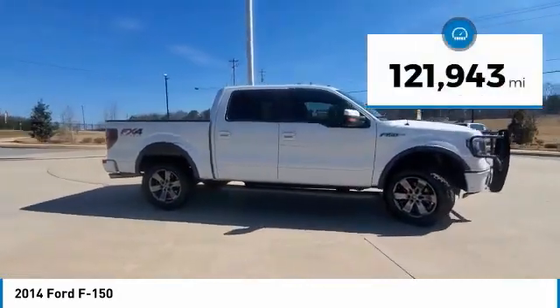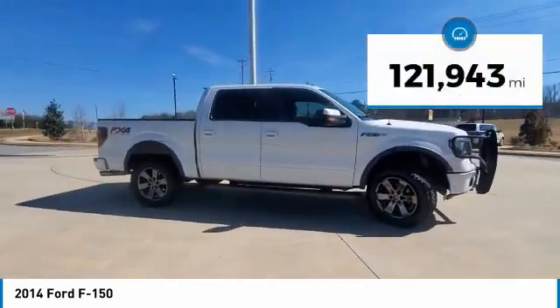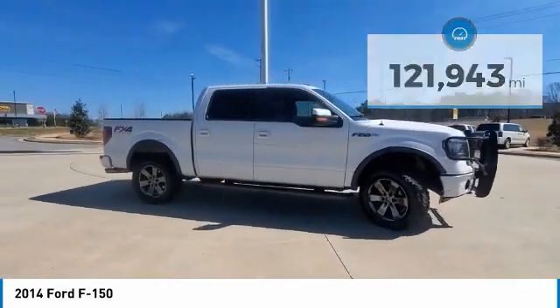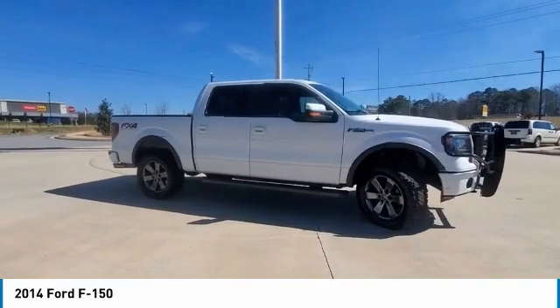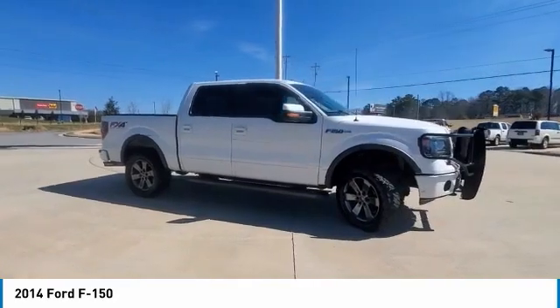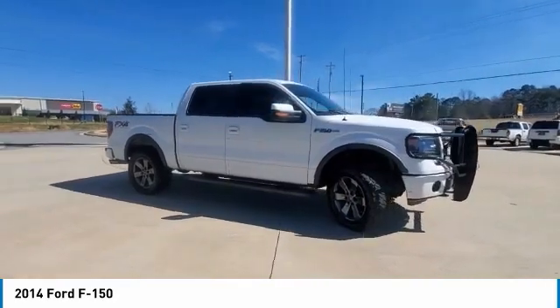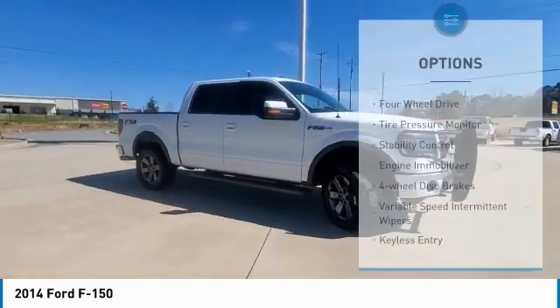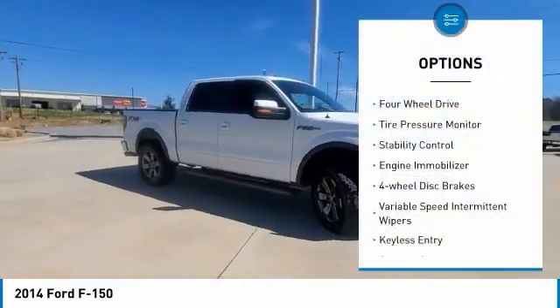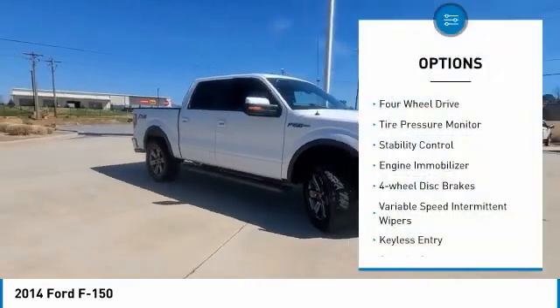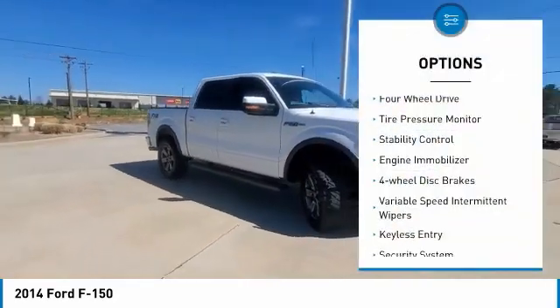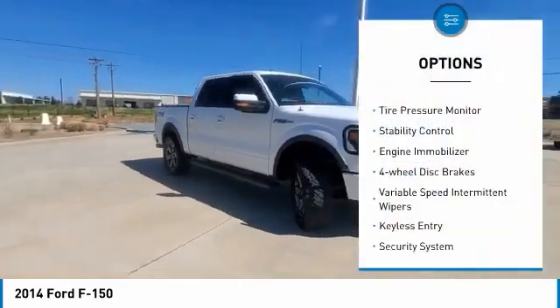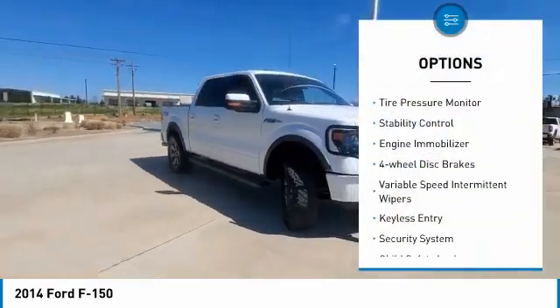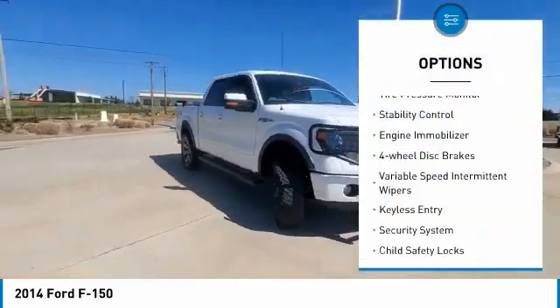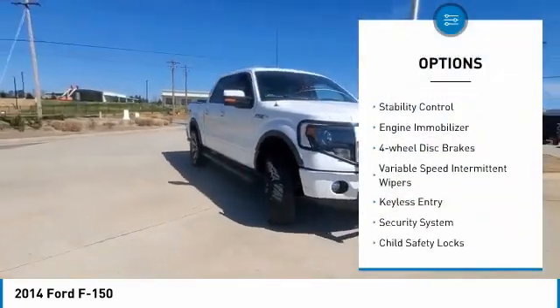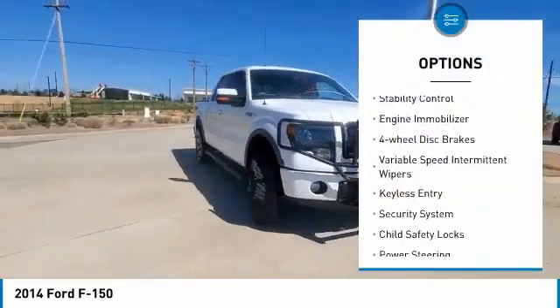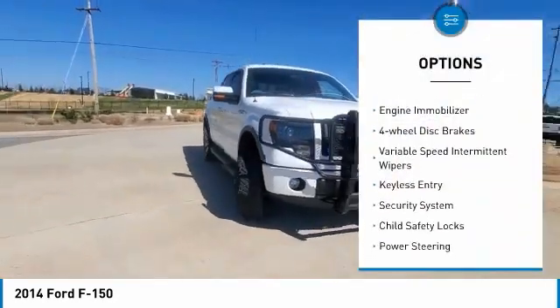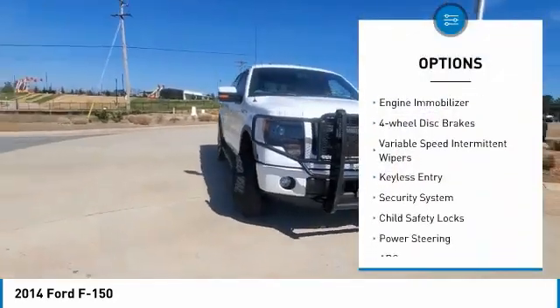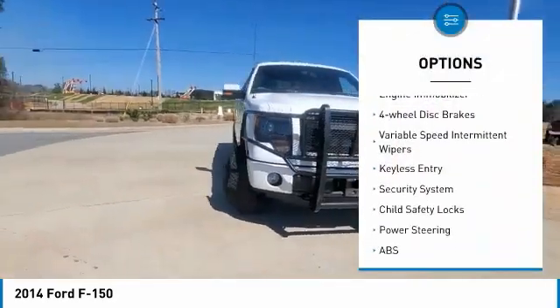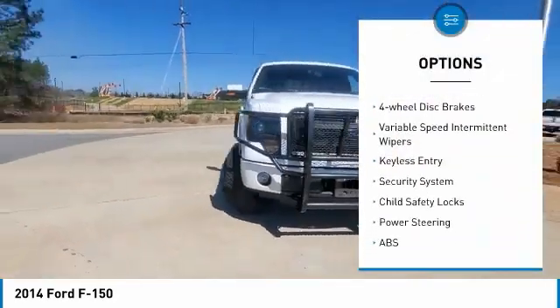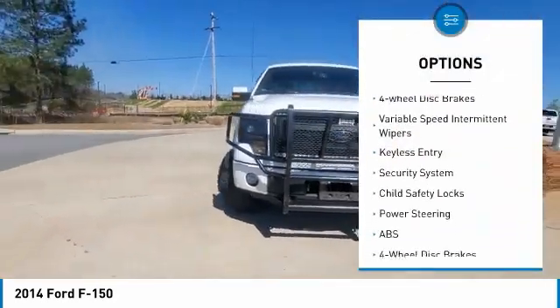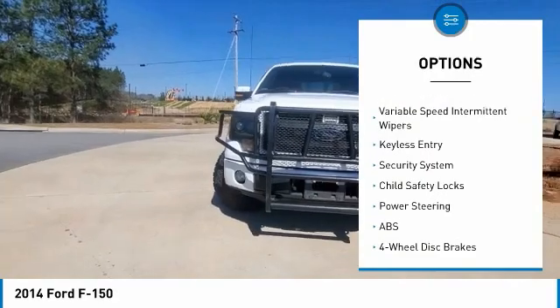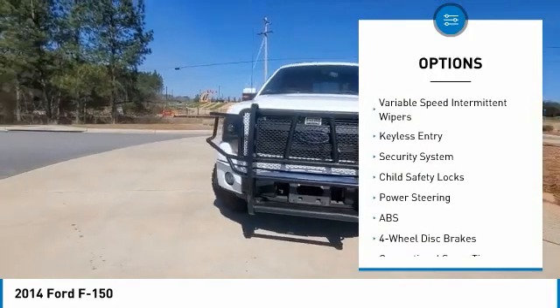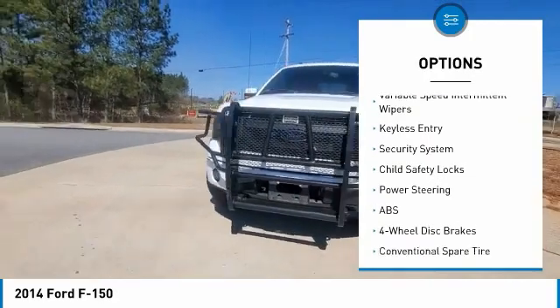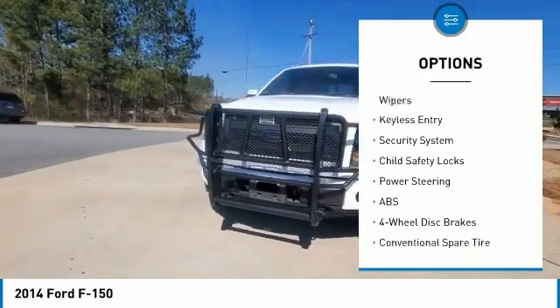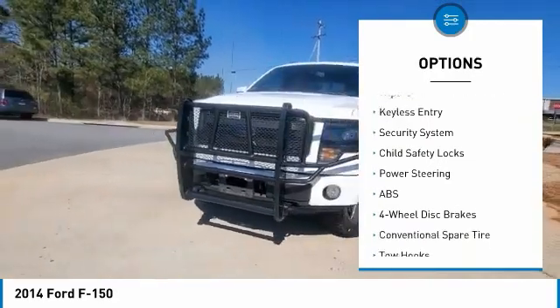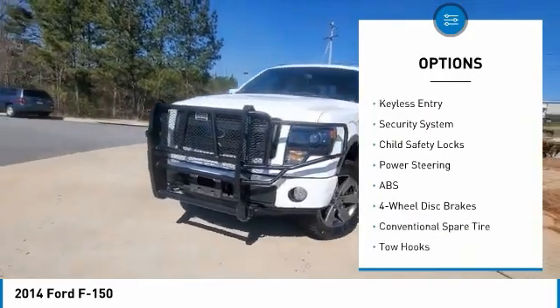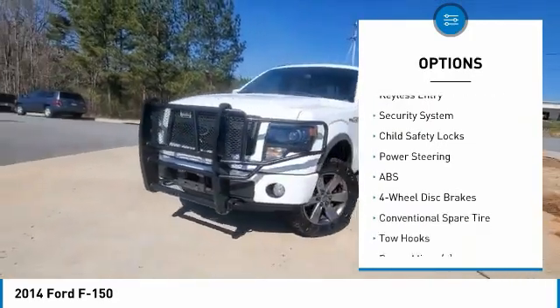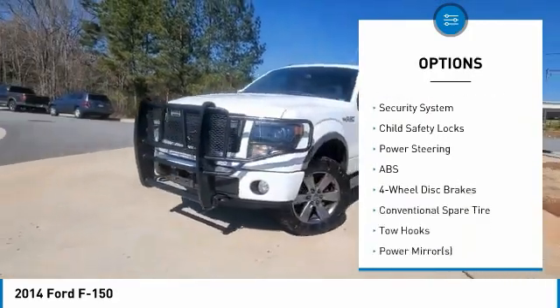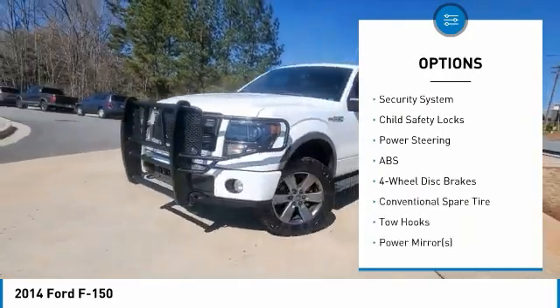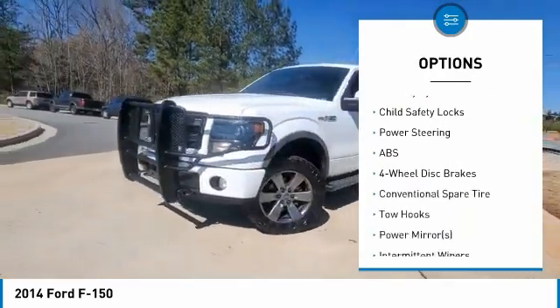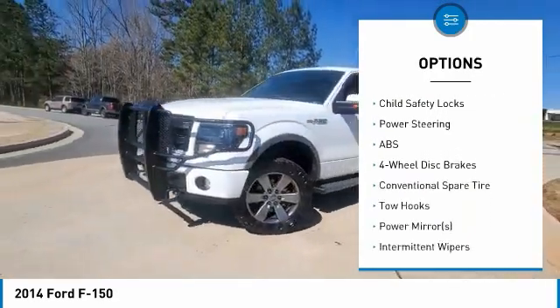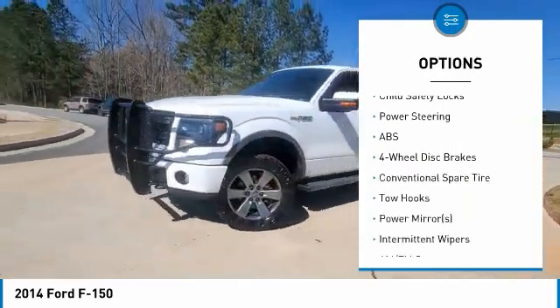Here are some of this vehicle's great options: four-wheel drive, tire pressure monitor, stability control, engine immobilizer, four-wheel disc brakes, variable speed.